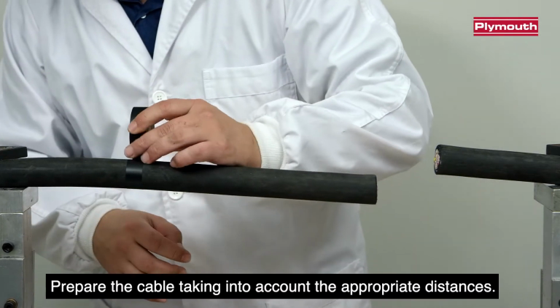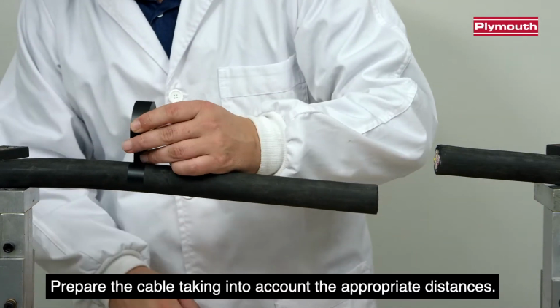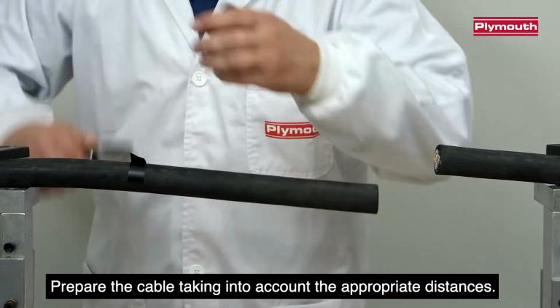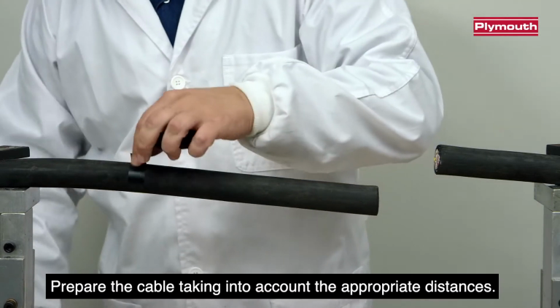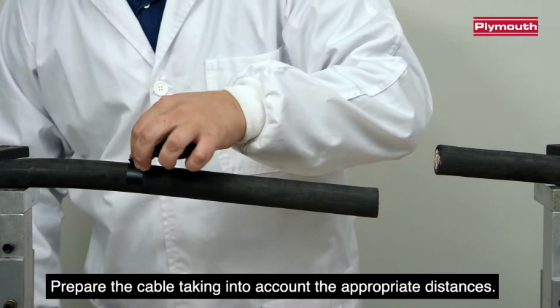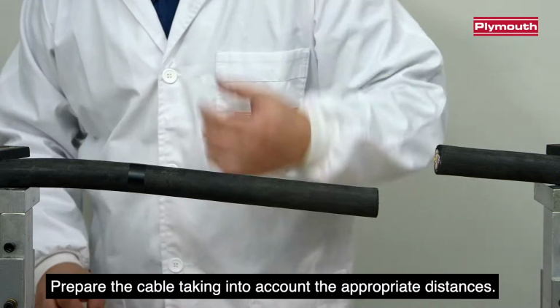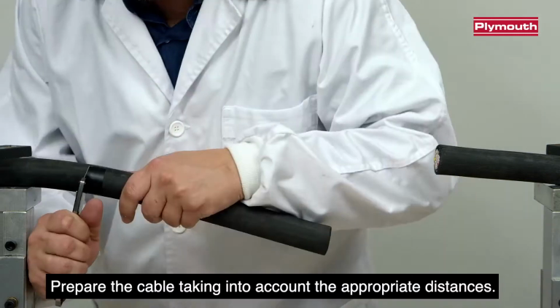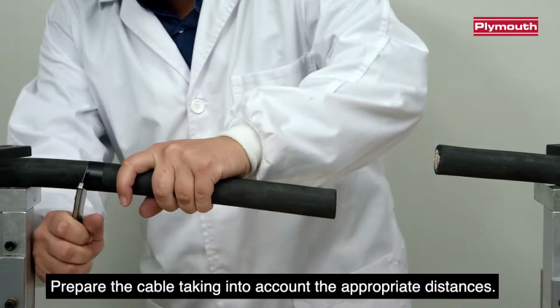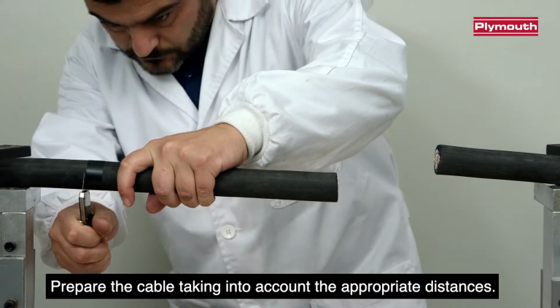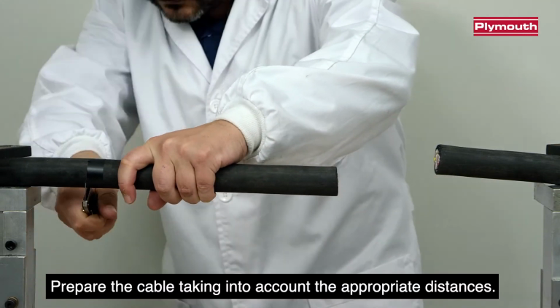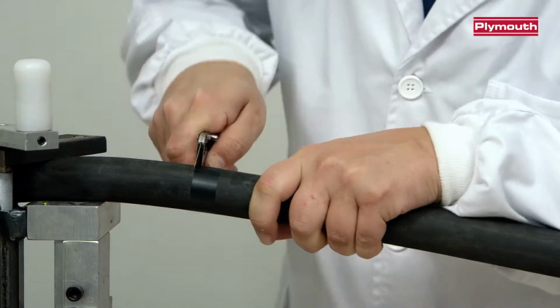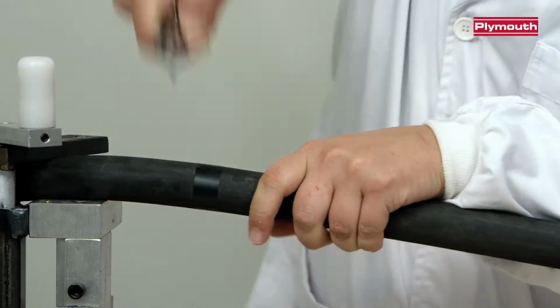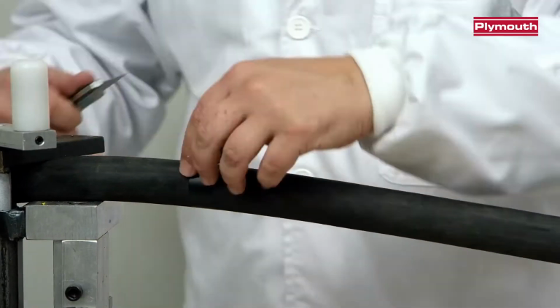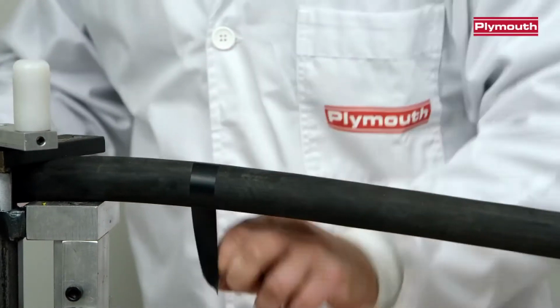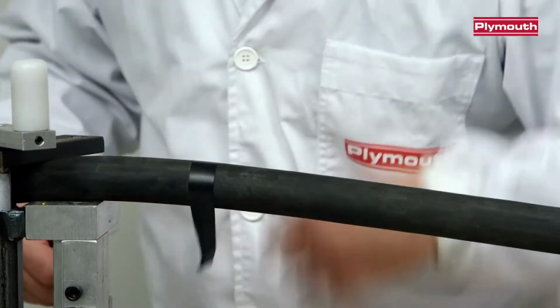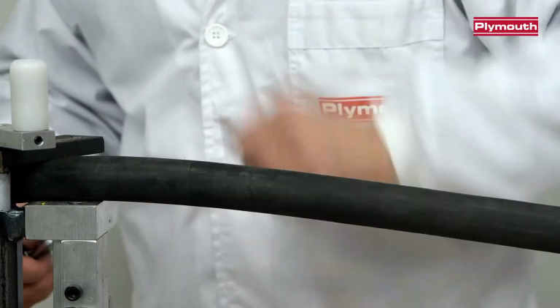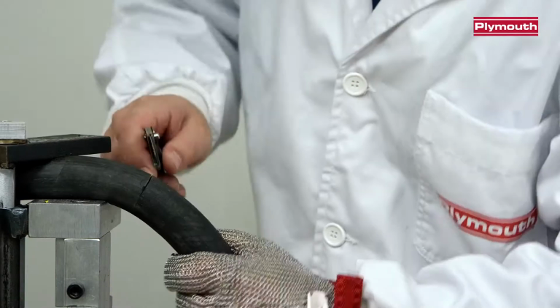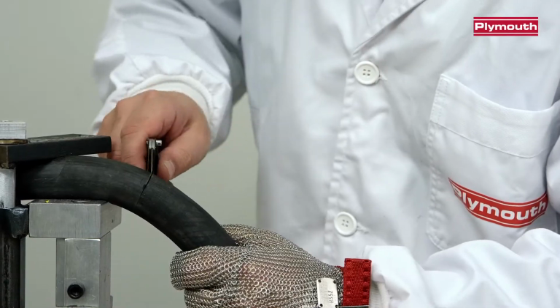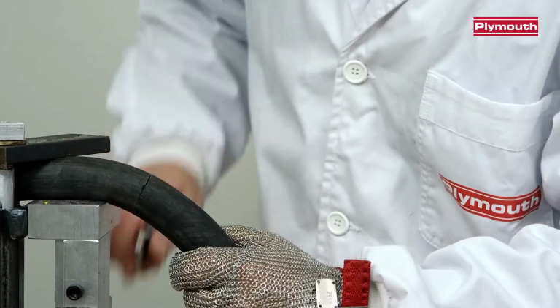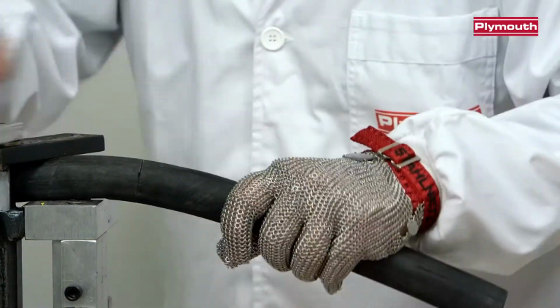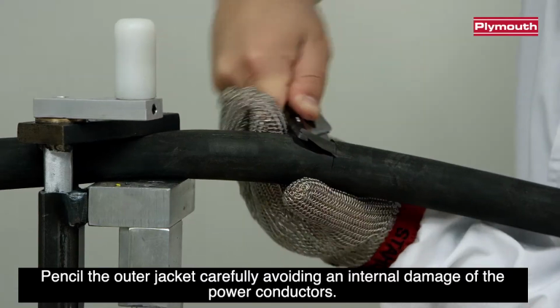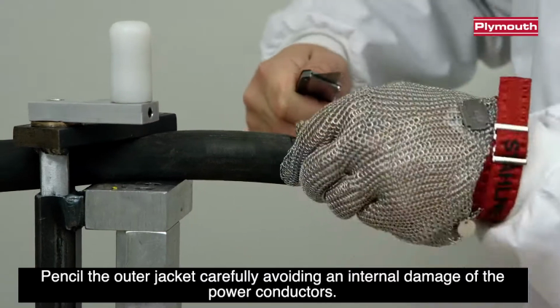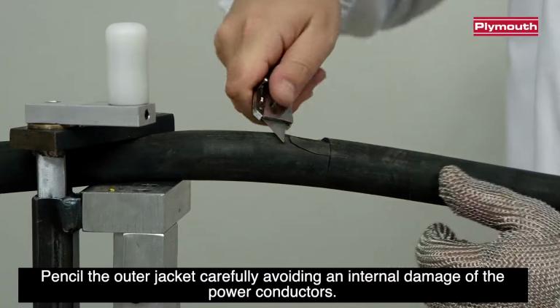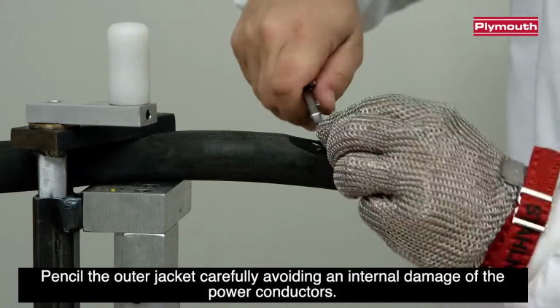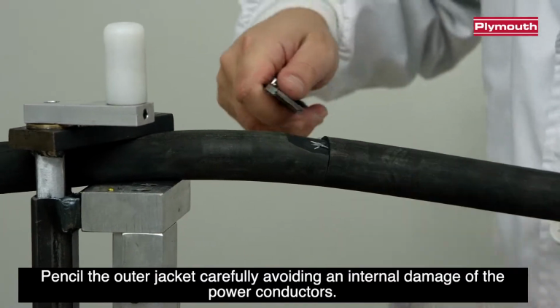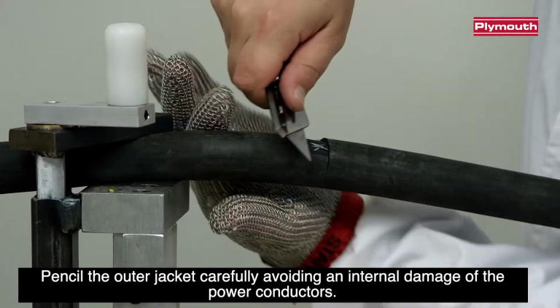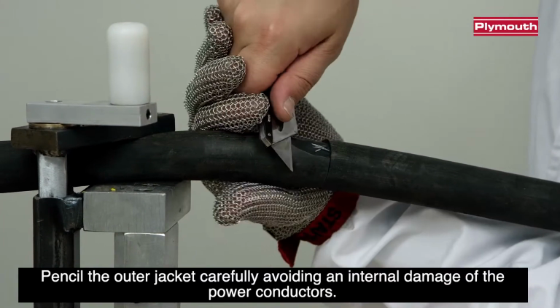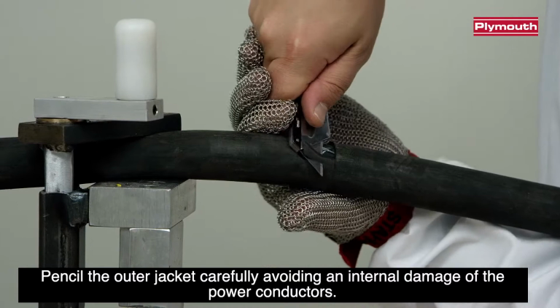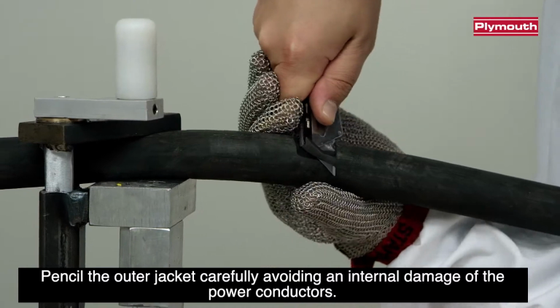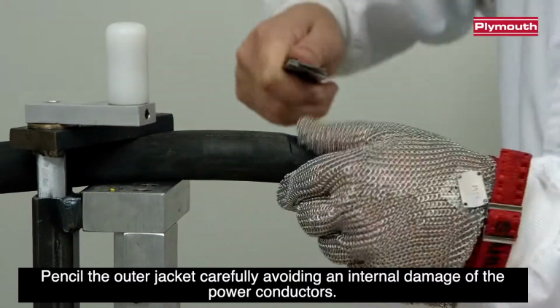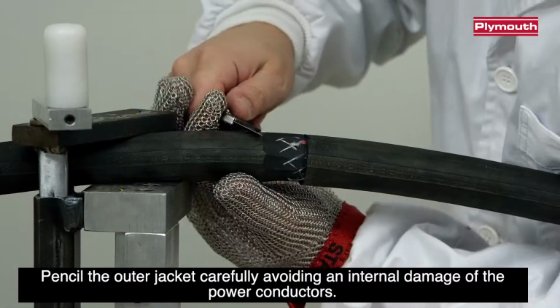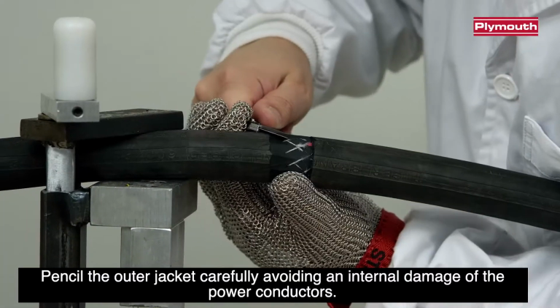Prepare the cable taking into account the appropriate distances. Pencil the outer jacket carefully, avoiding any internal damage of the power conductors.